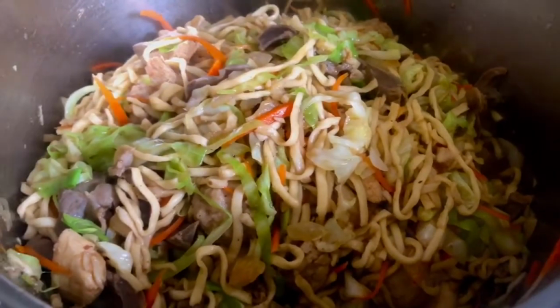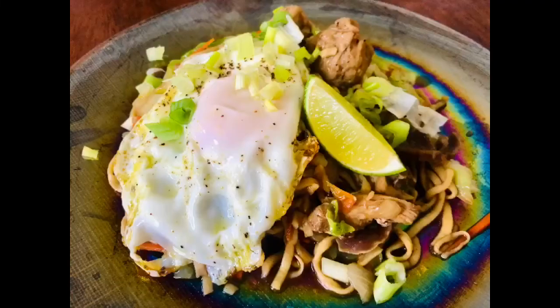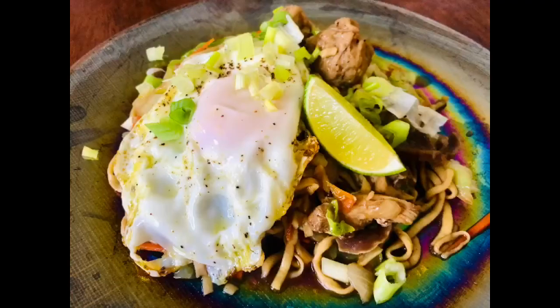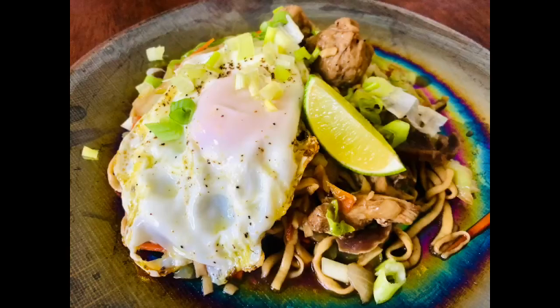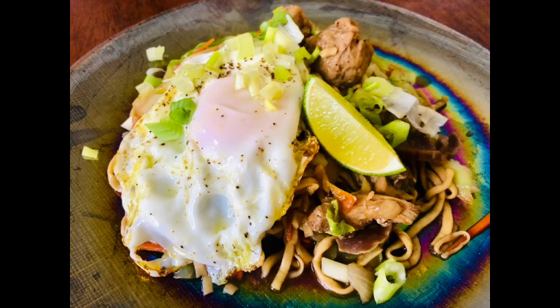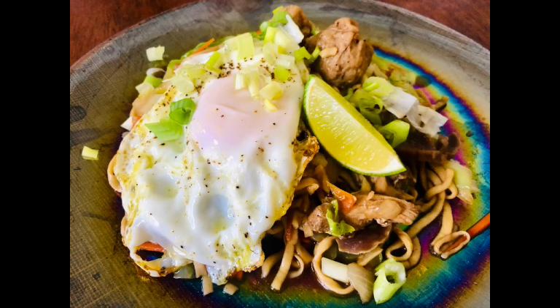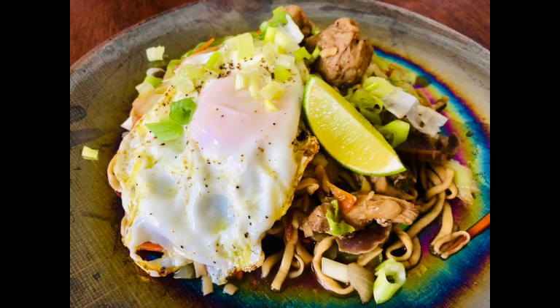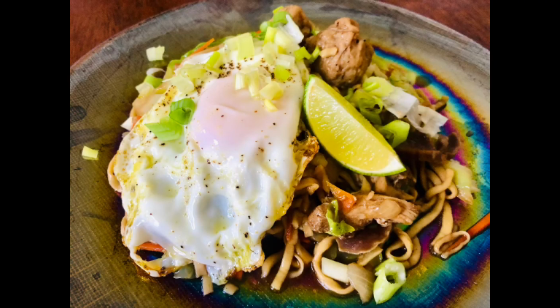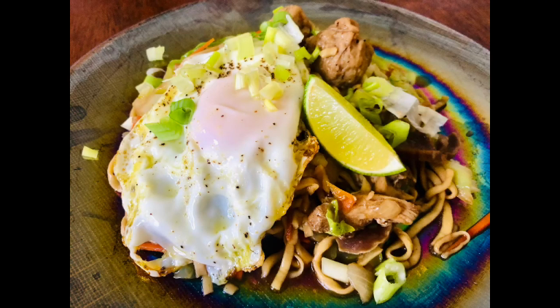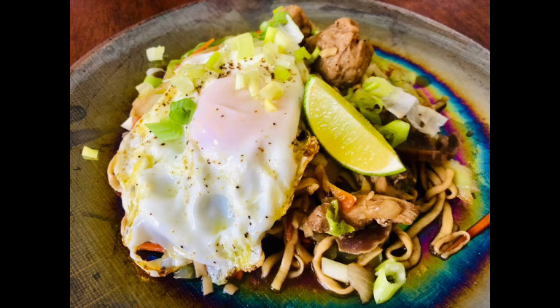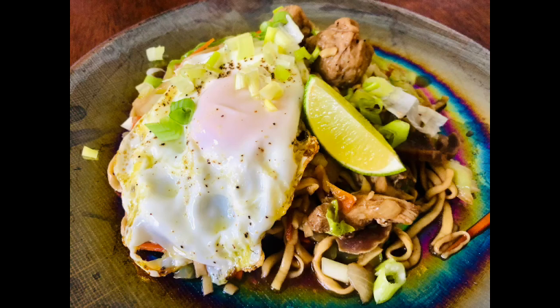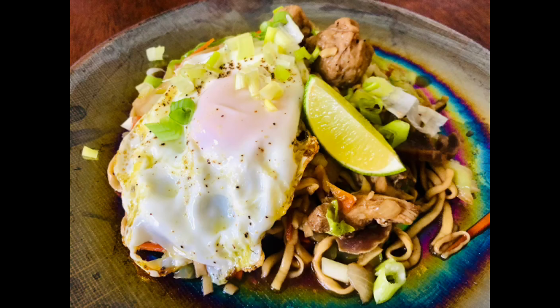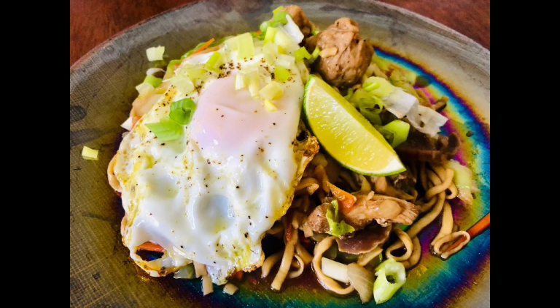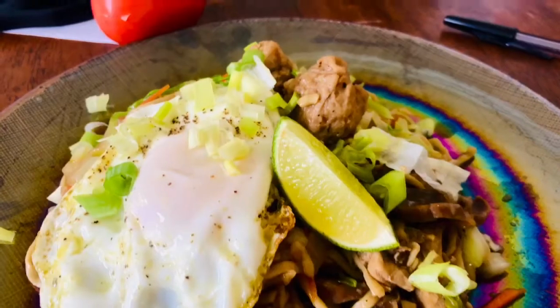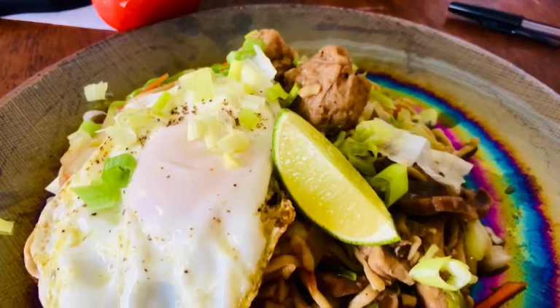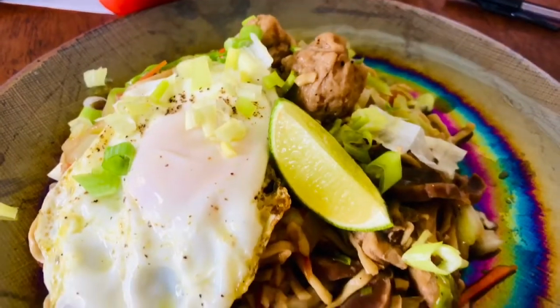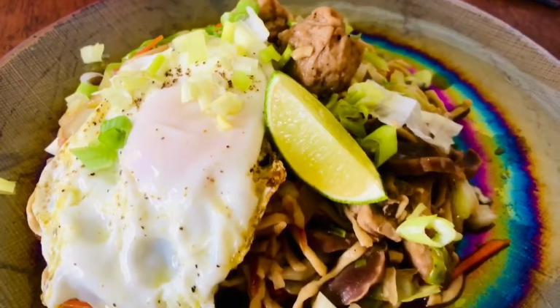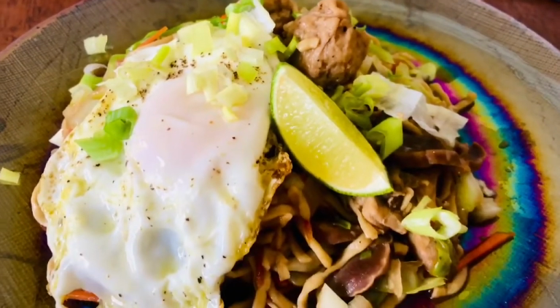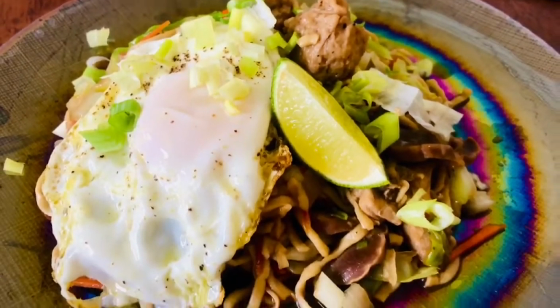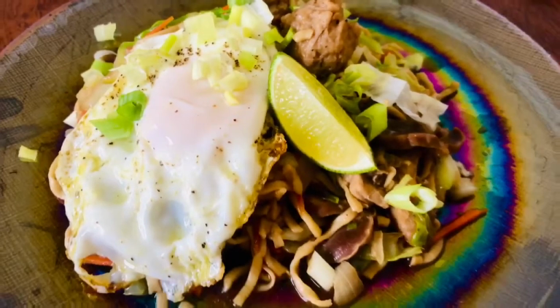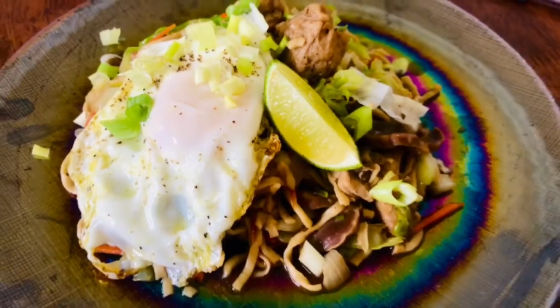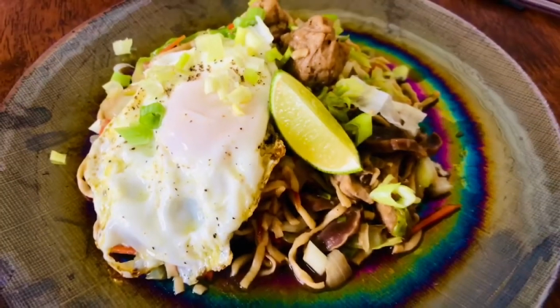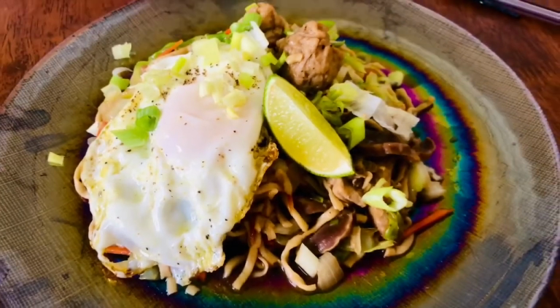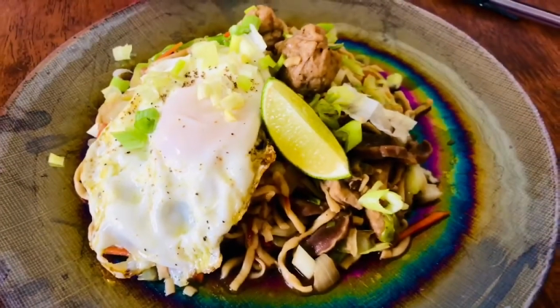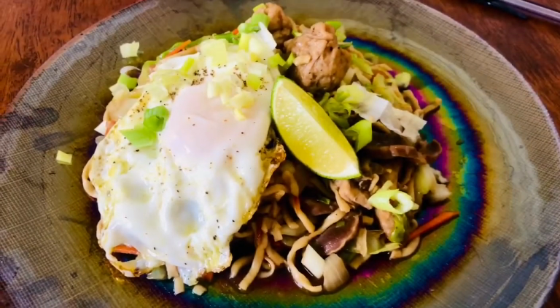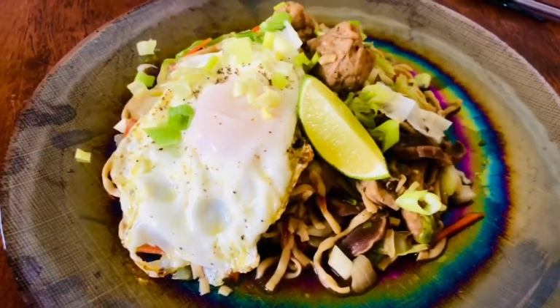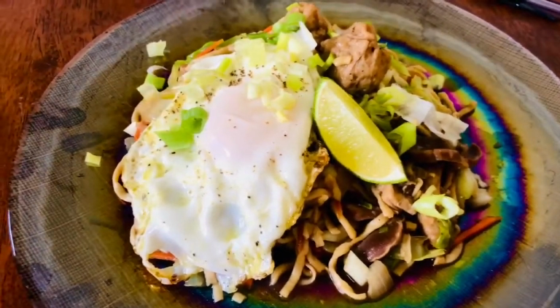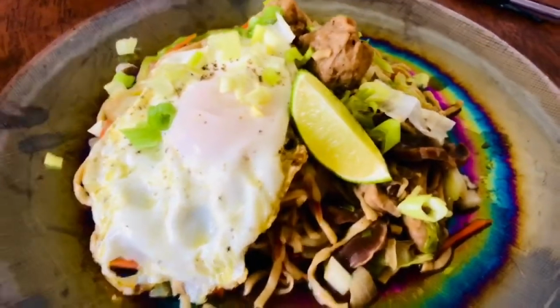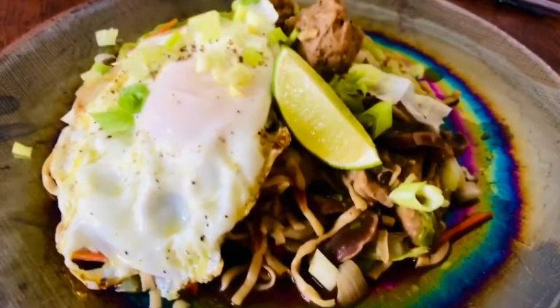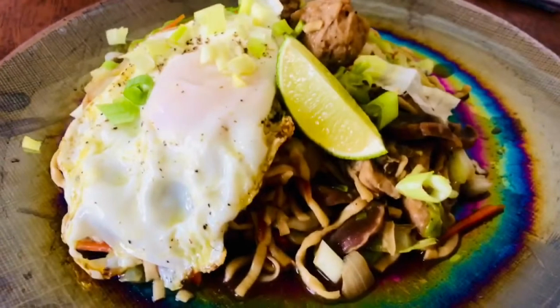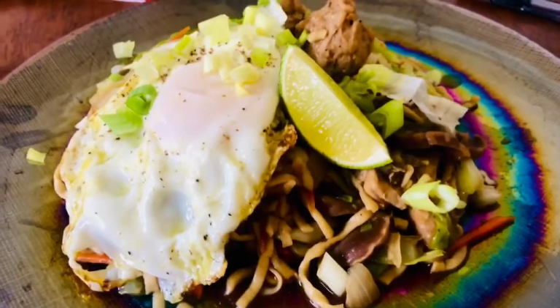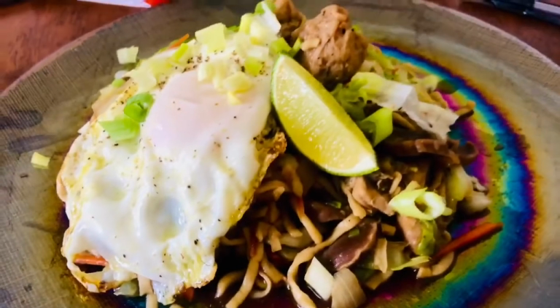Ready to serve our stir fry pancit miki. I also added a sunny side up egg, spring onion, and lime as well. Enjoy!